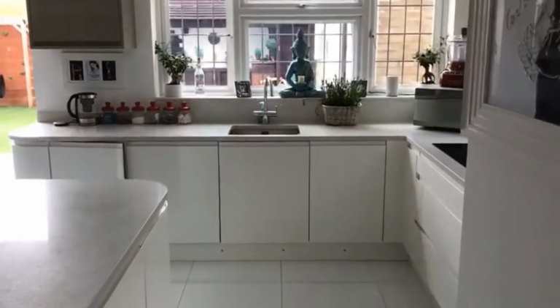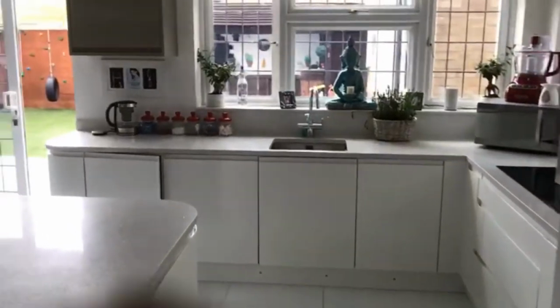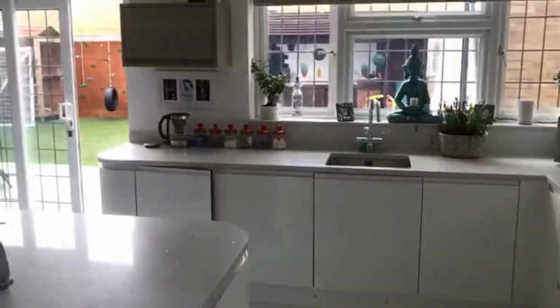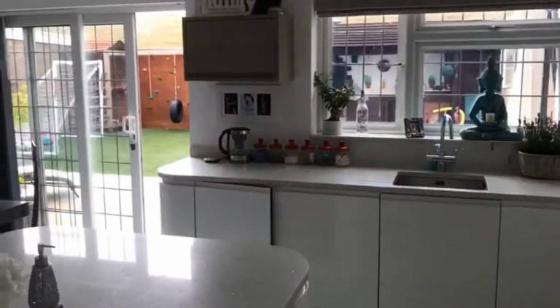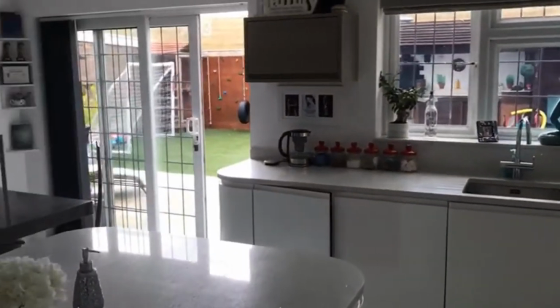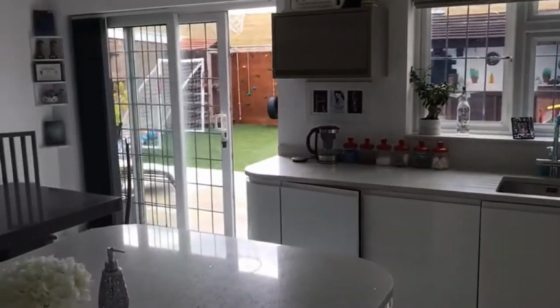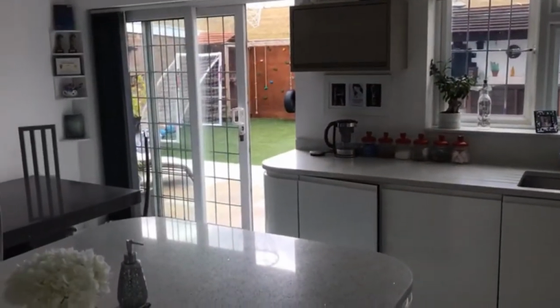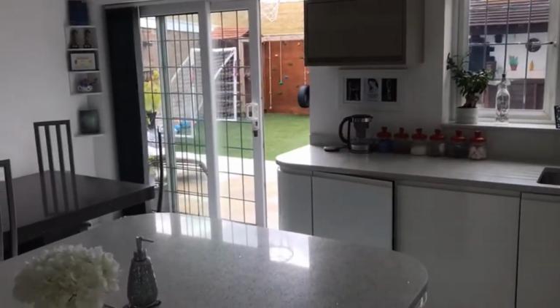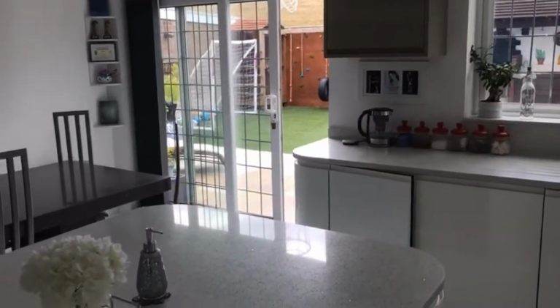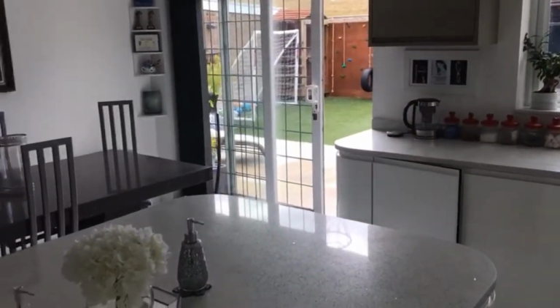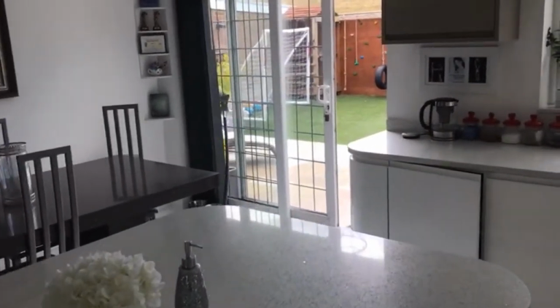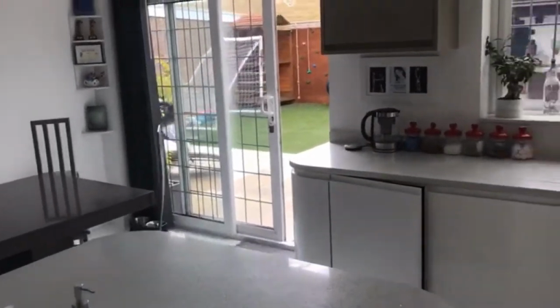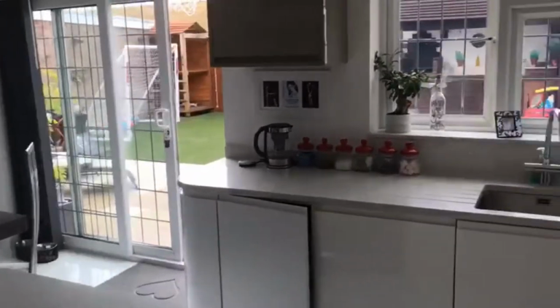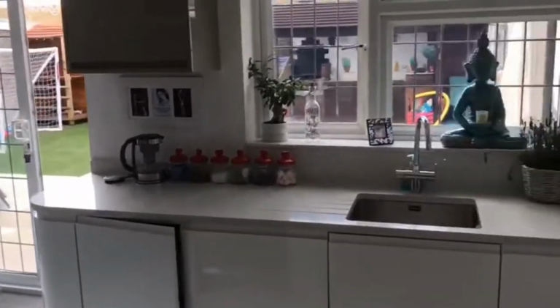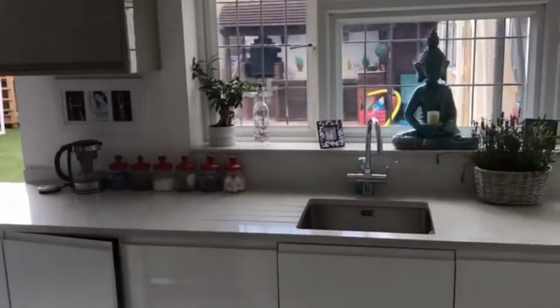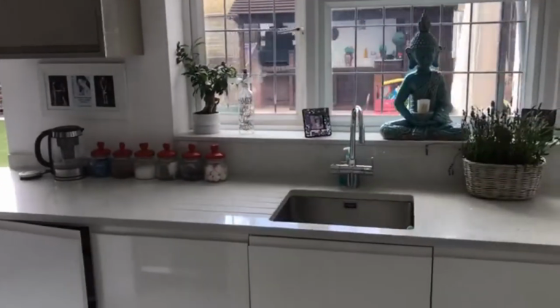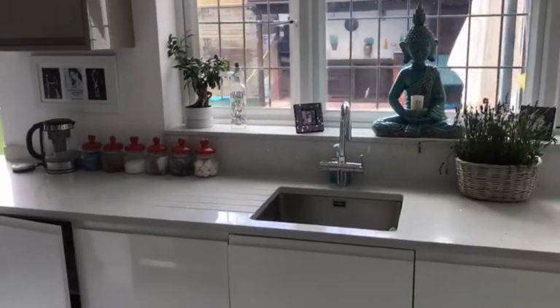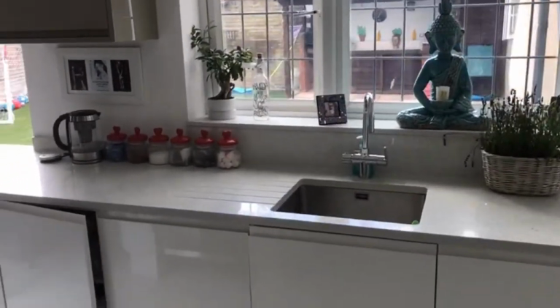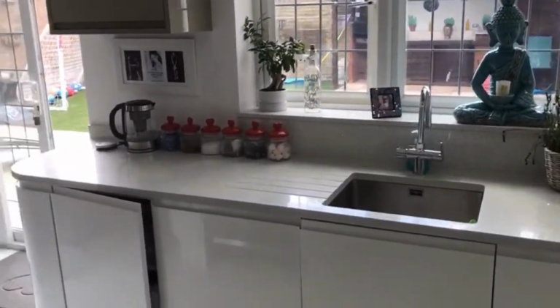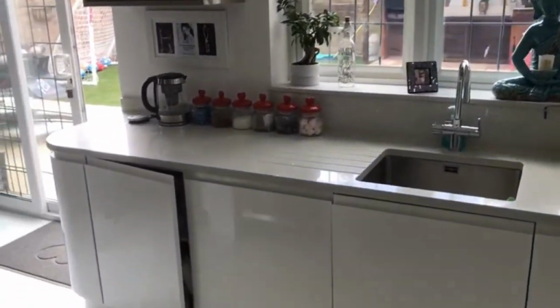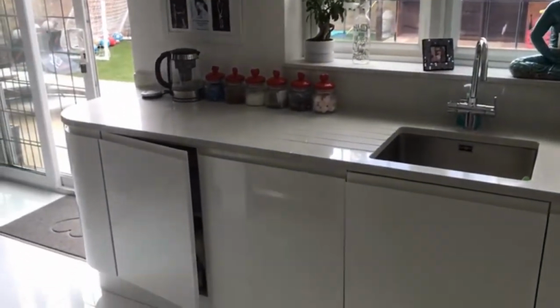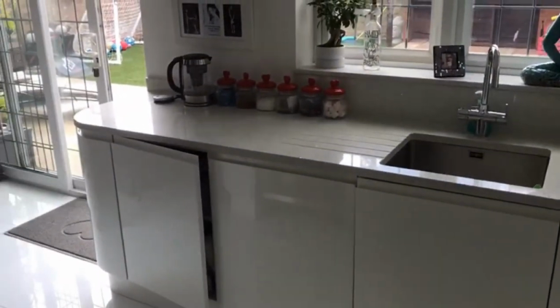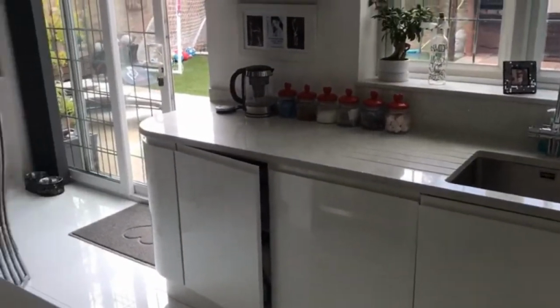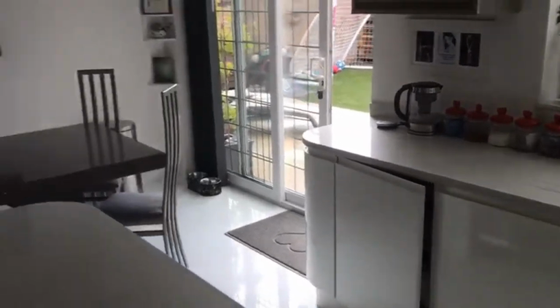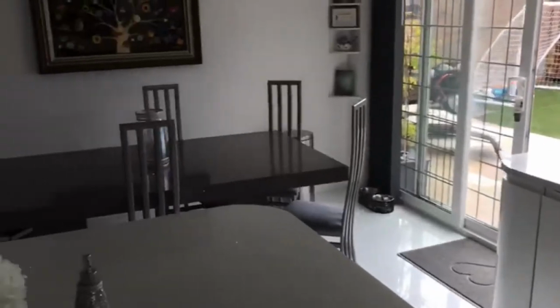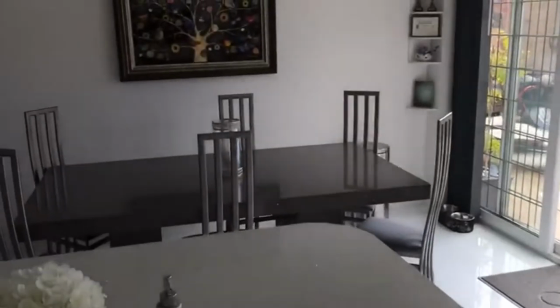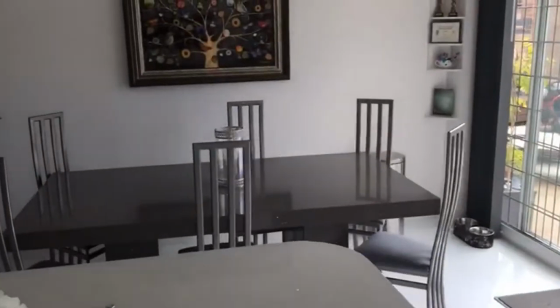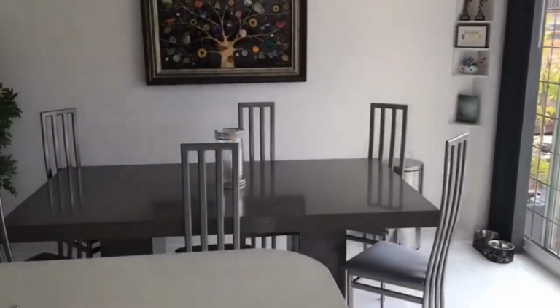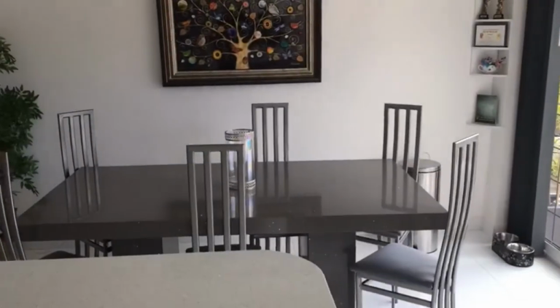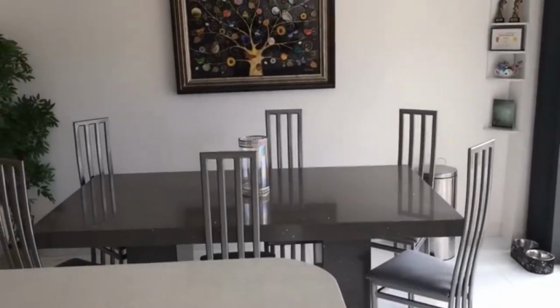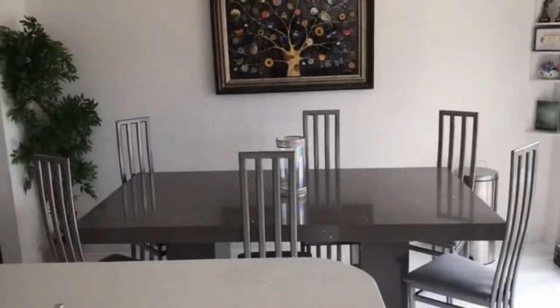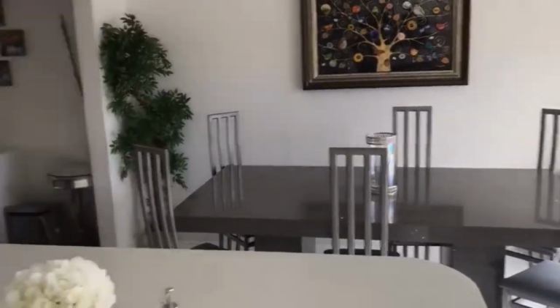Through to a lovely kitchen dining room with work surfaces and integrated dishwasher. There's plenty of space for a dining table.